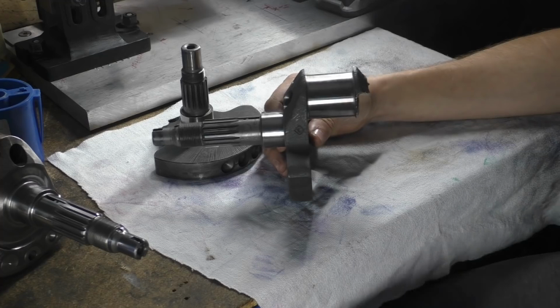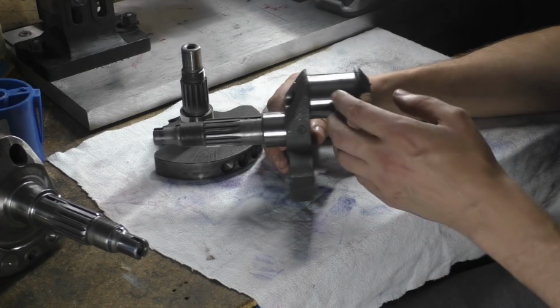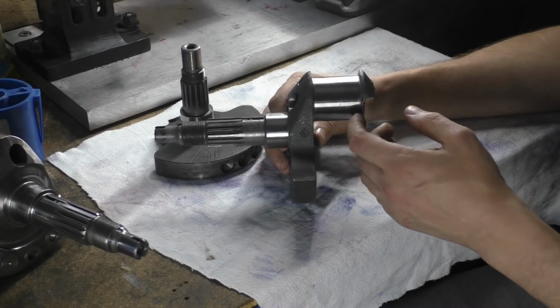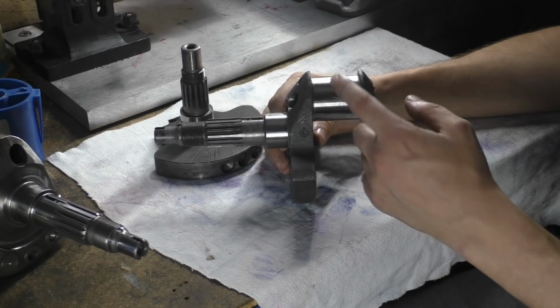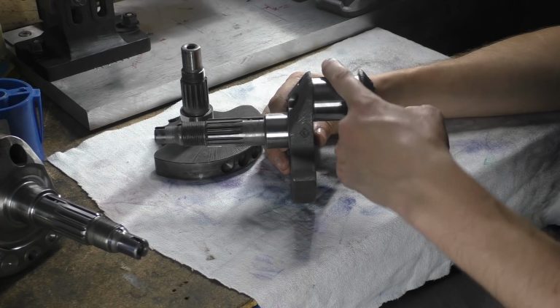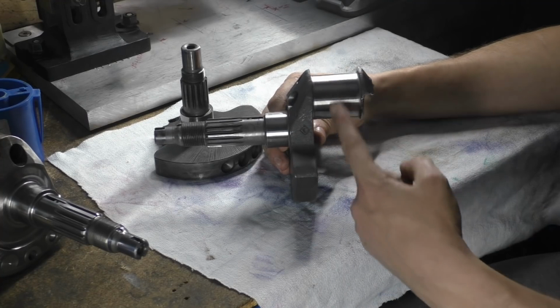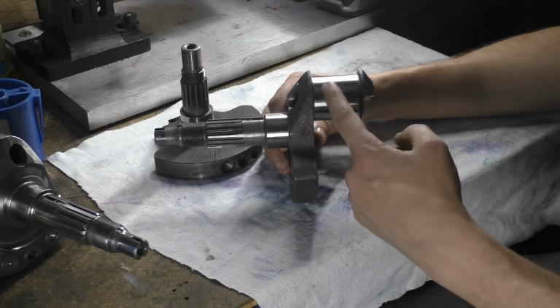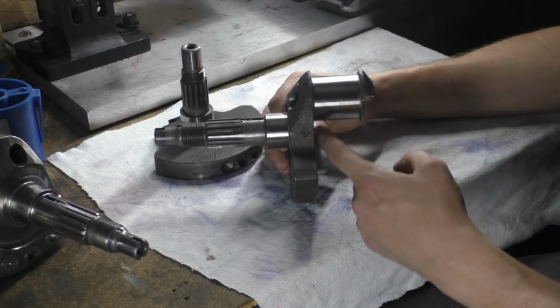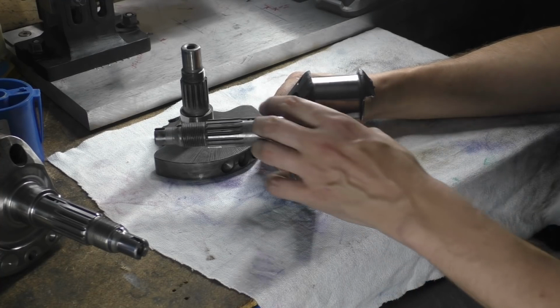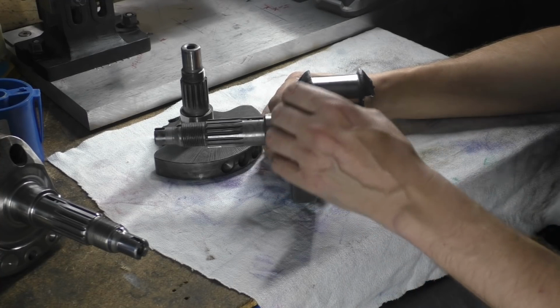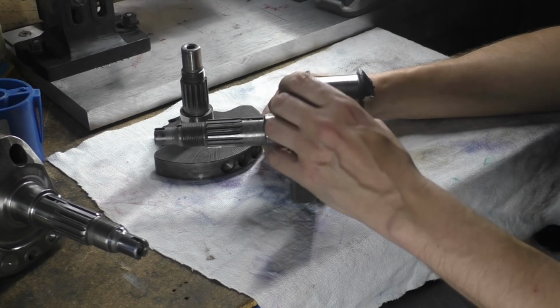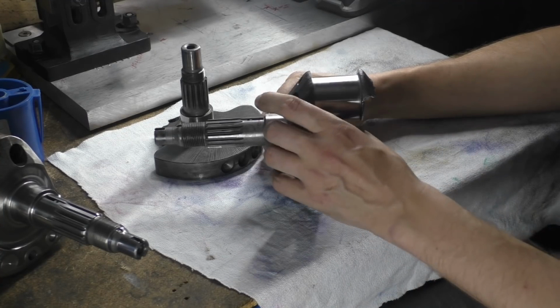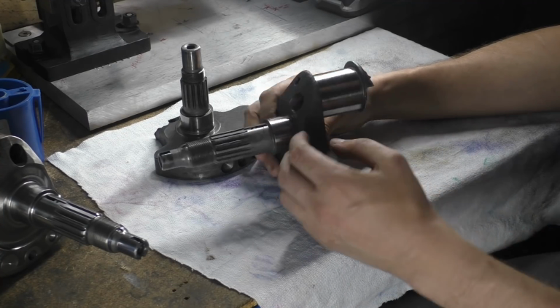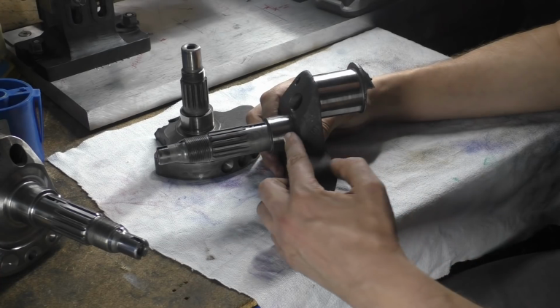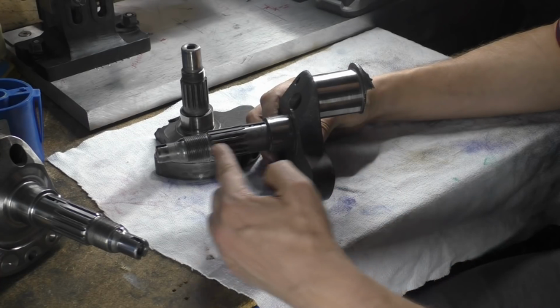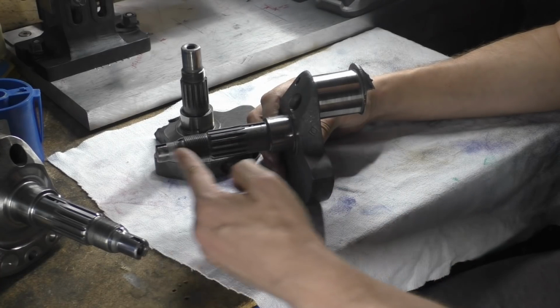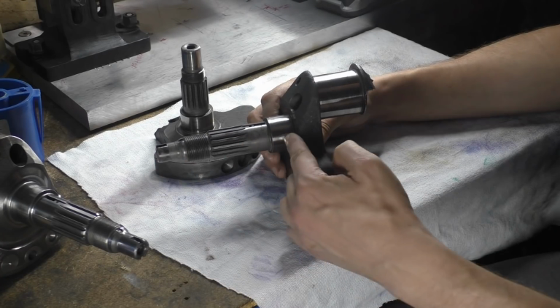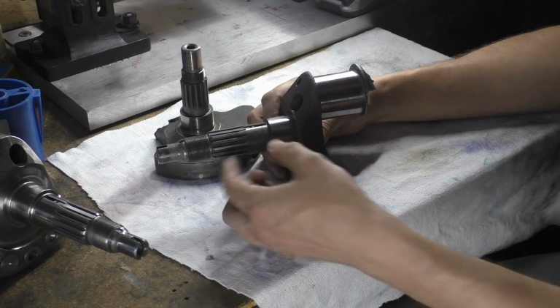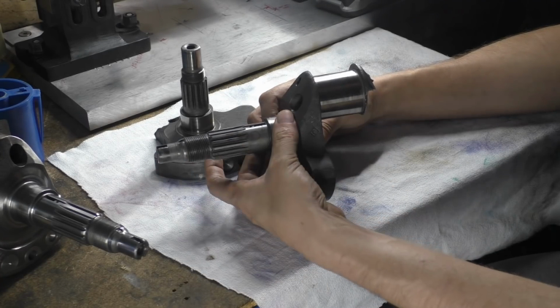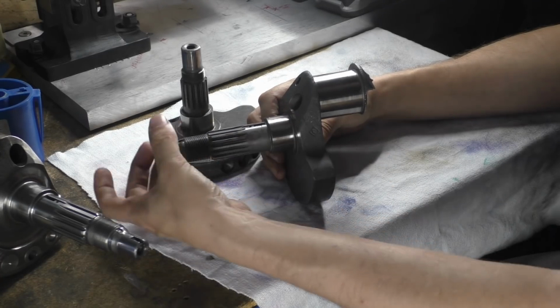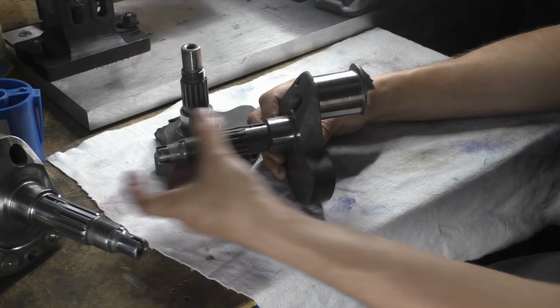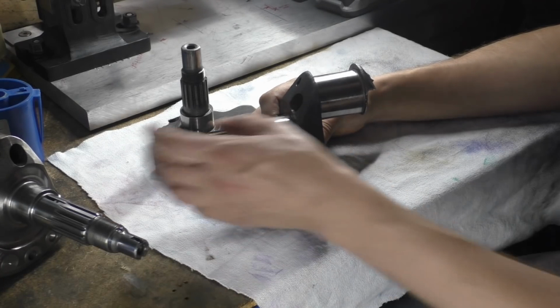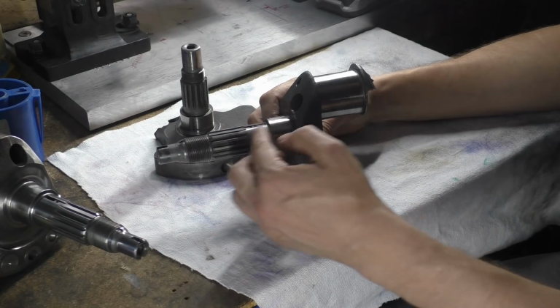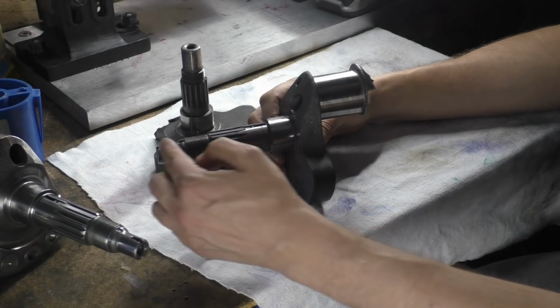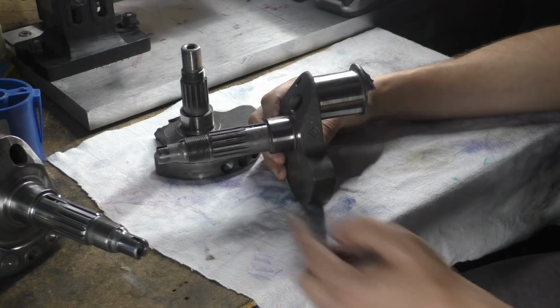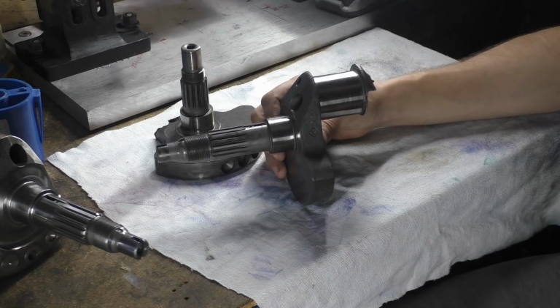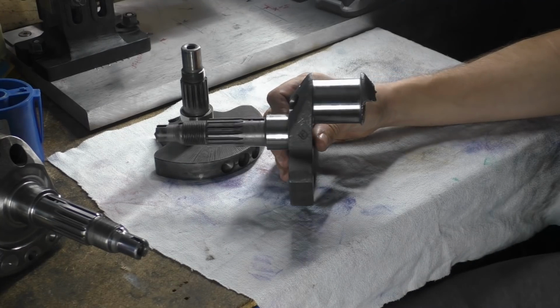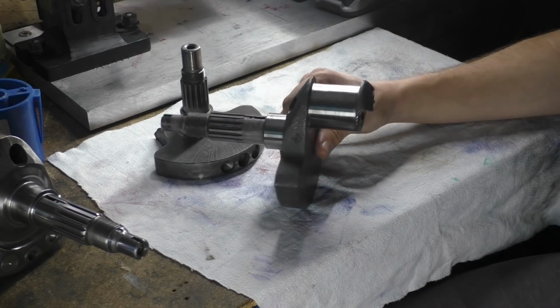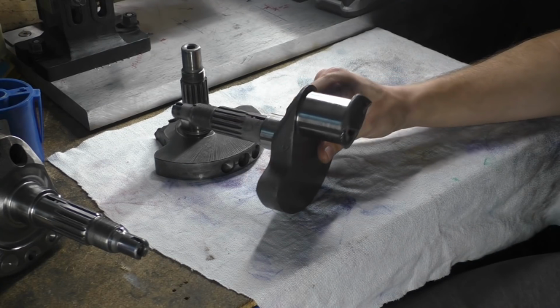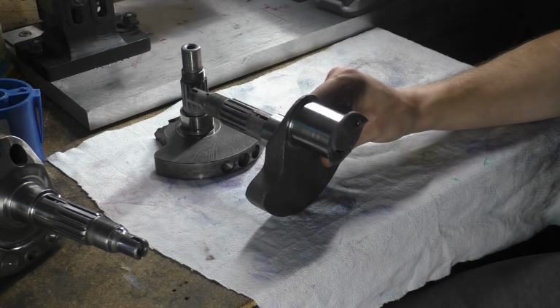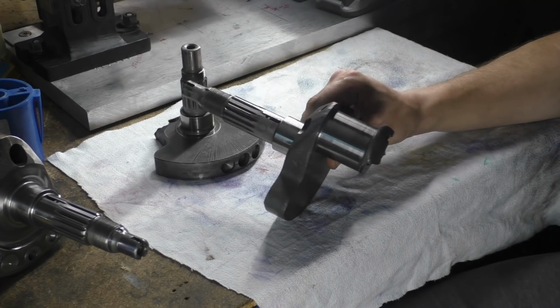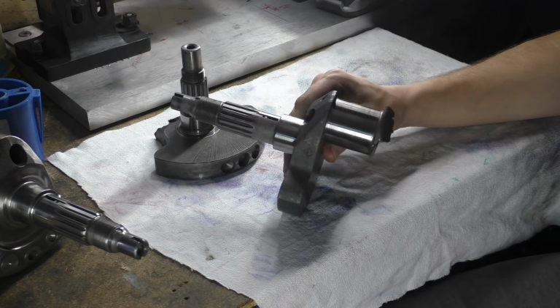And then obviously all the other processes like the machining — and then this bearing surface — all this has been machined here, so this will just be some horrible lump sticking out and then they turn all this down, and so on.